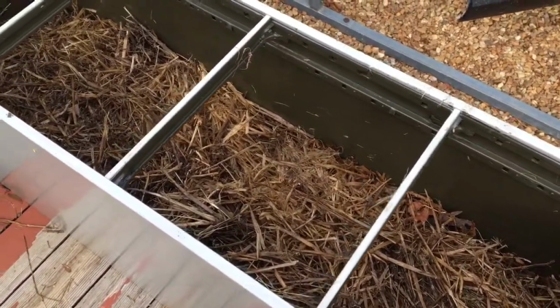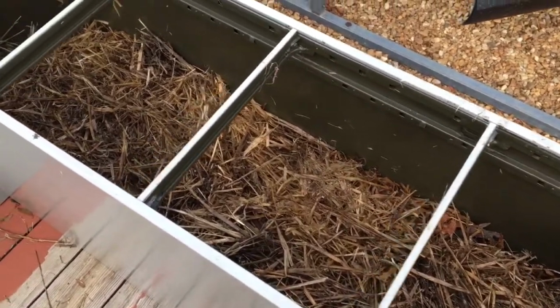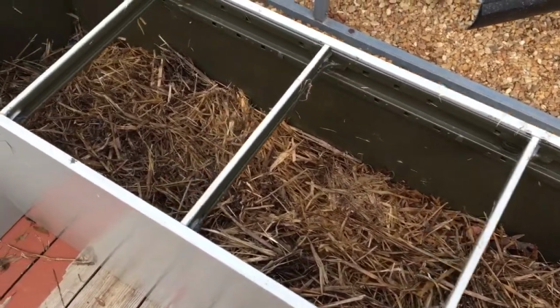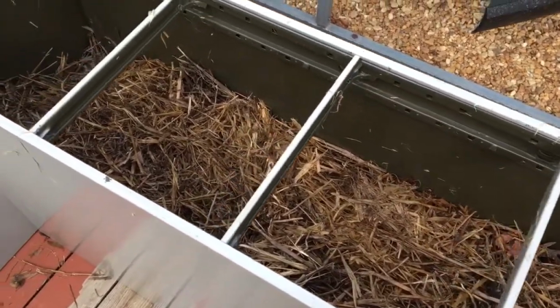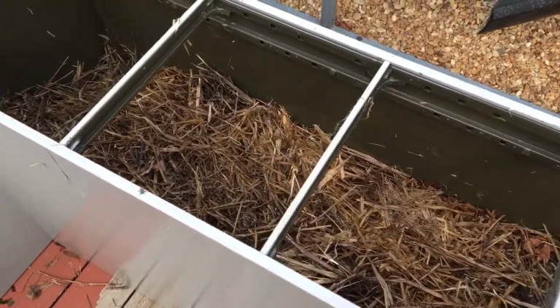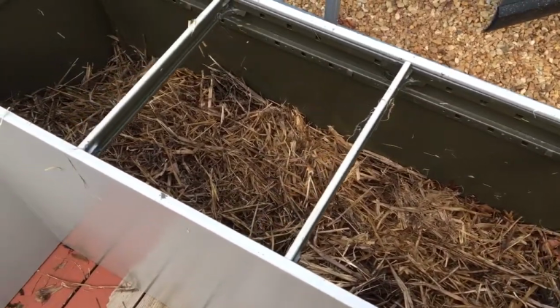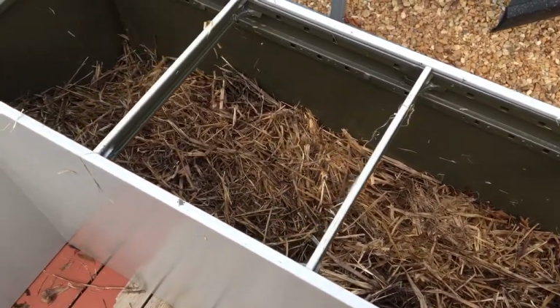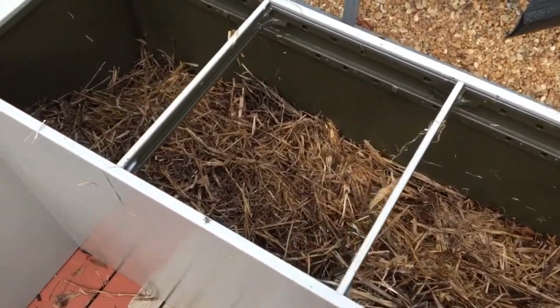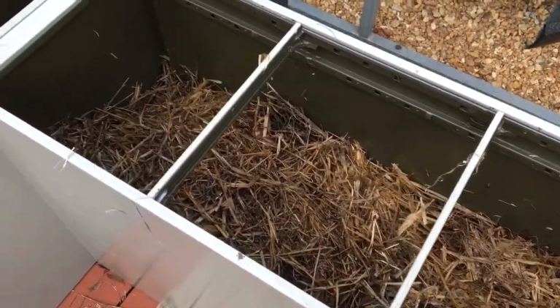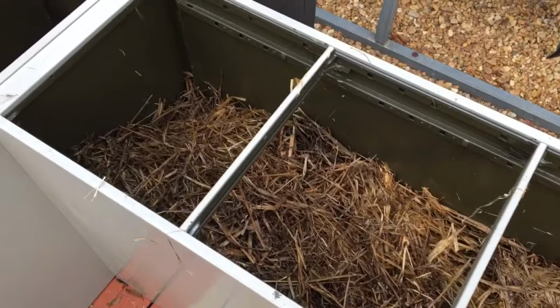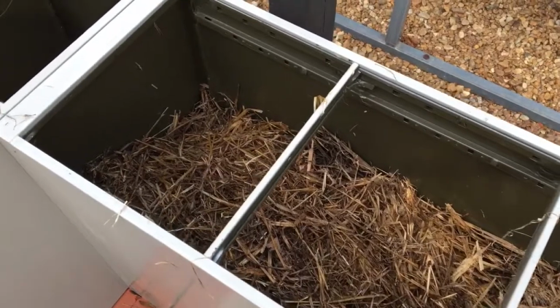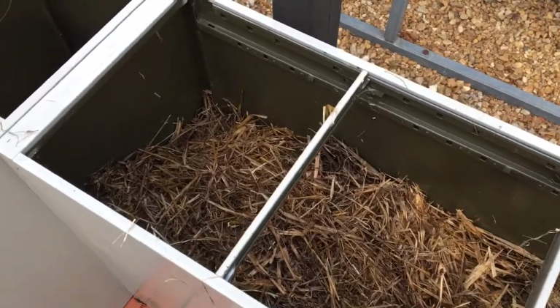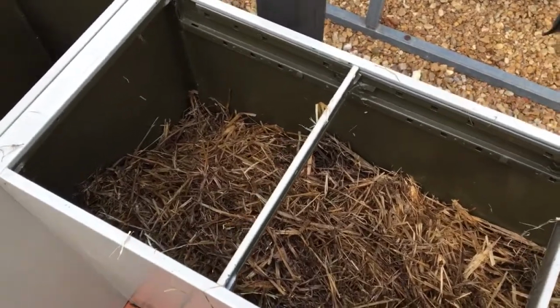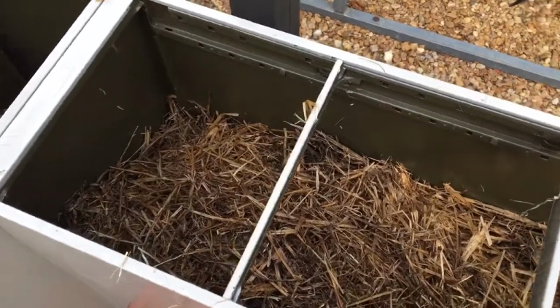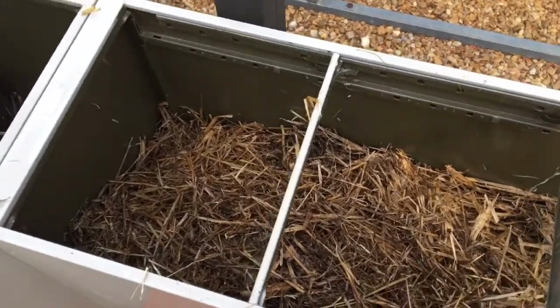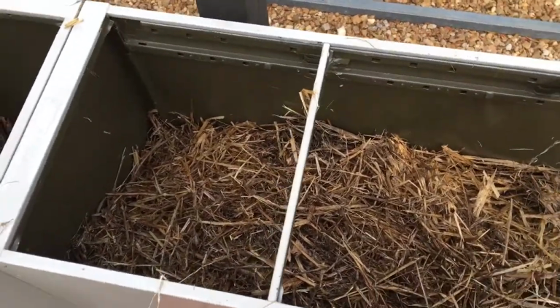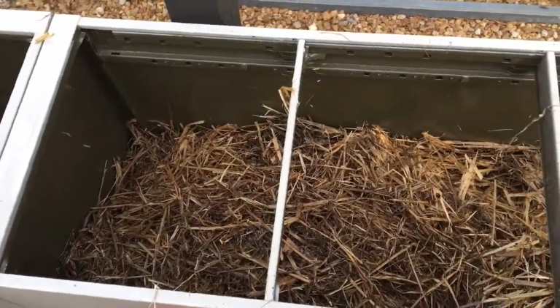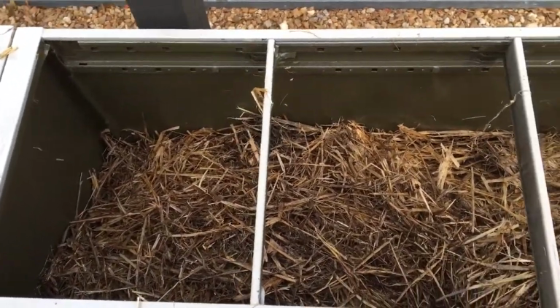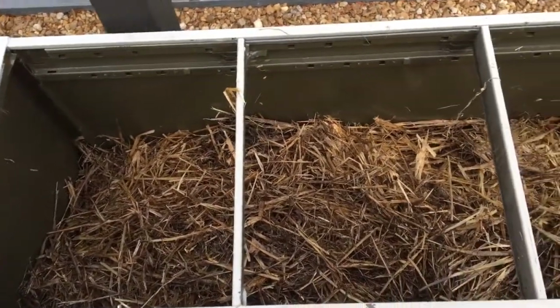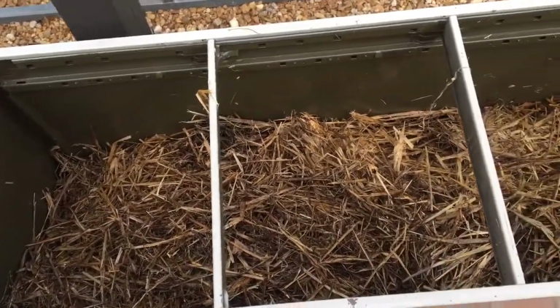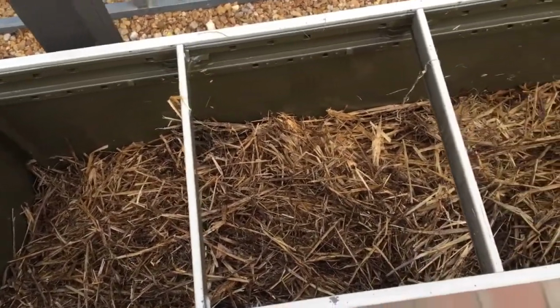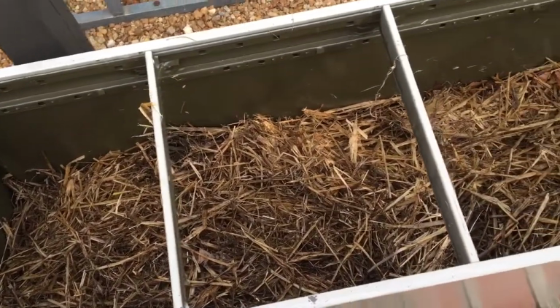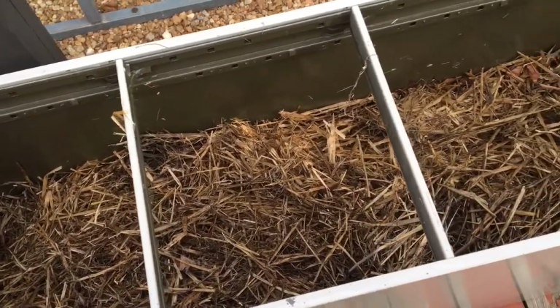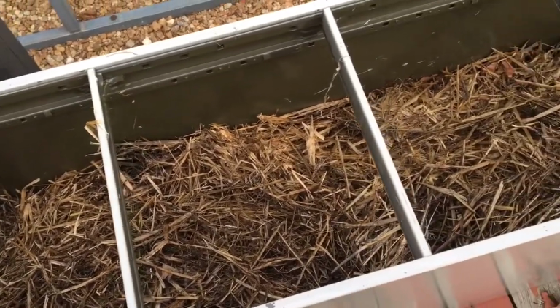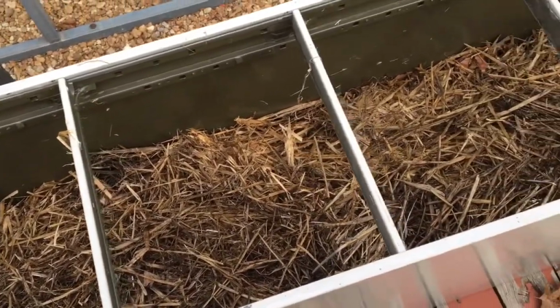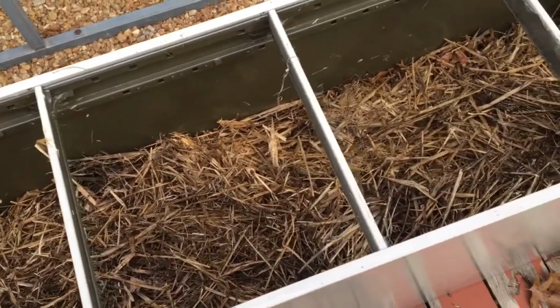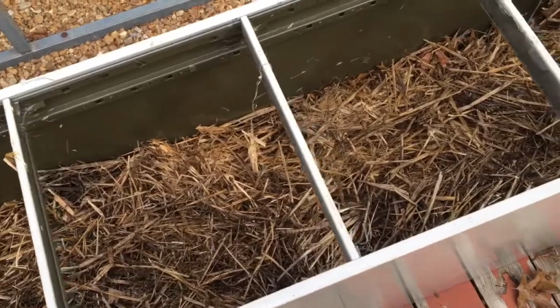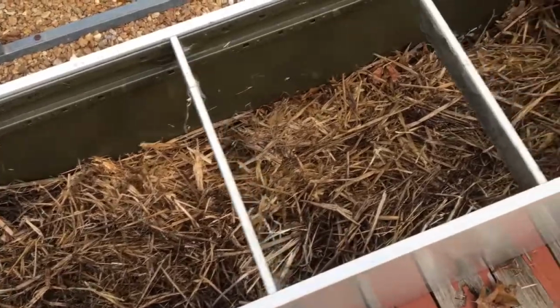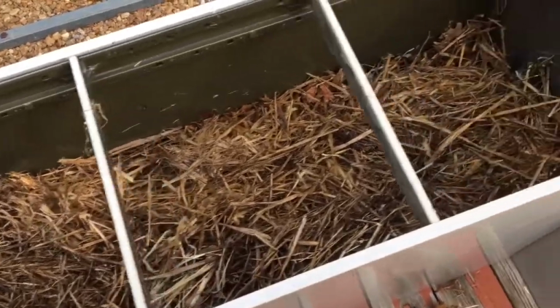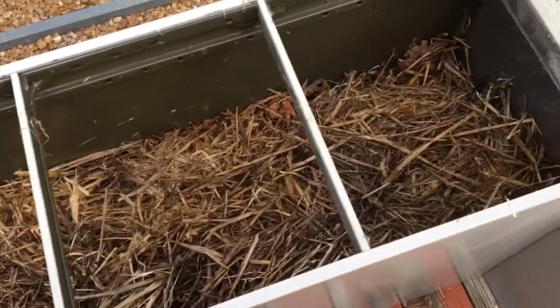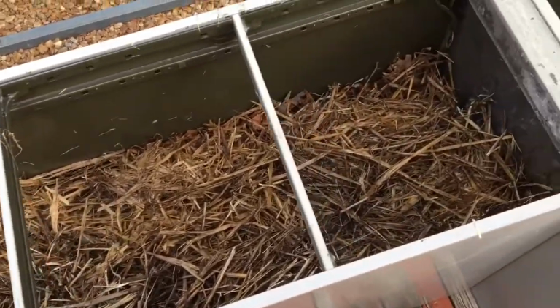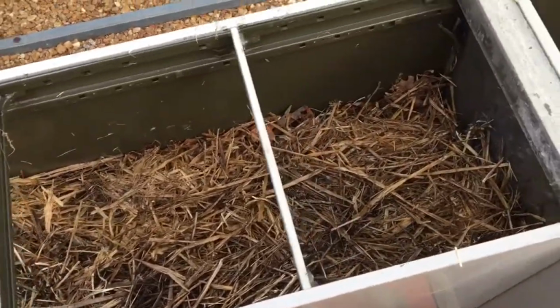I put a screen over it and I'll probably come back and put some dirt in here and then plant the edamame.